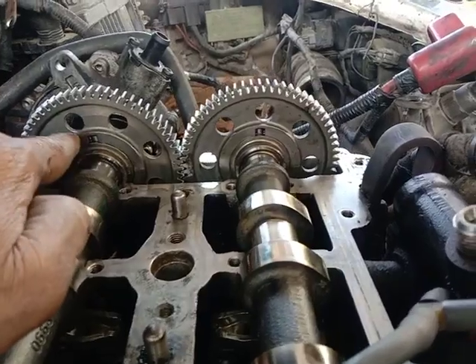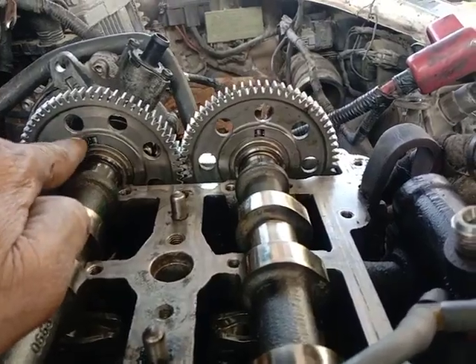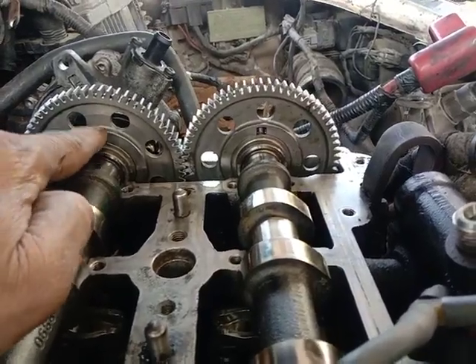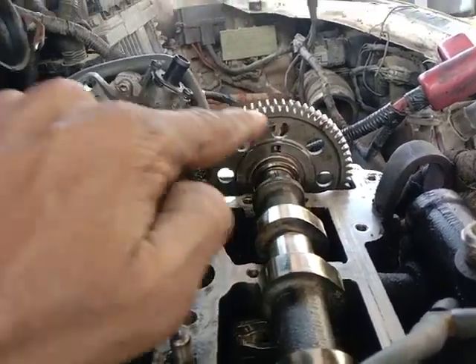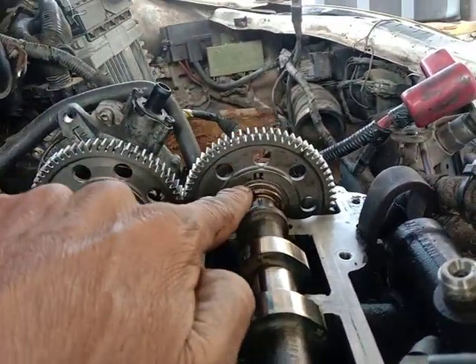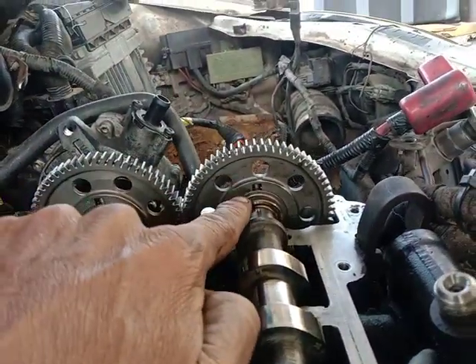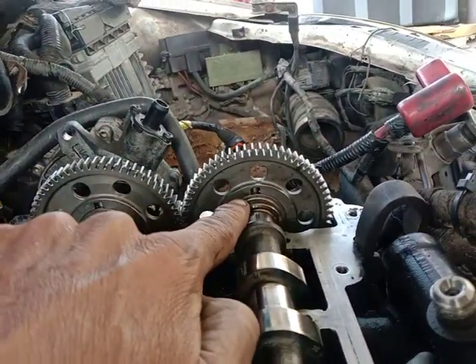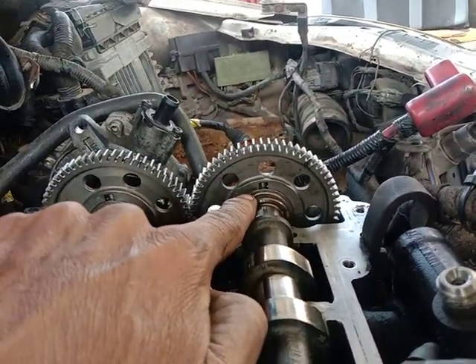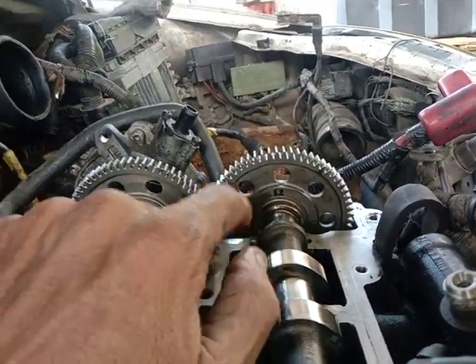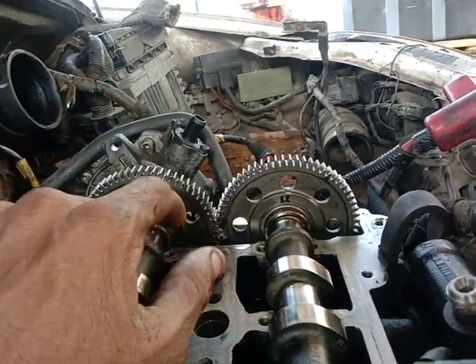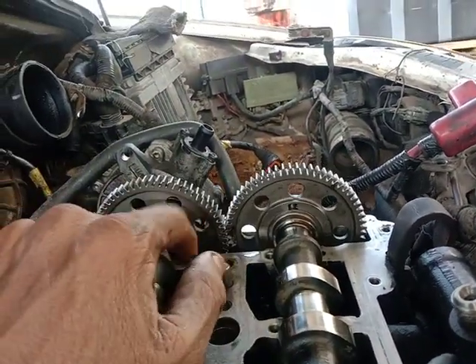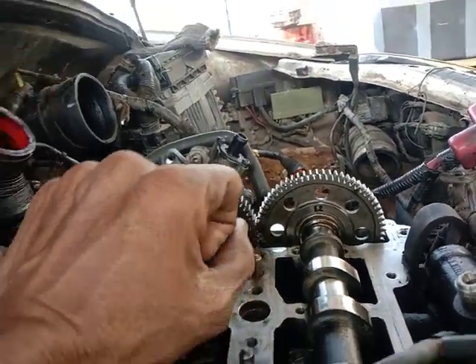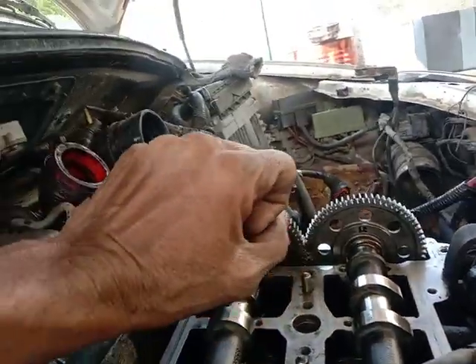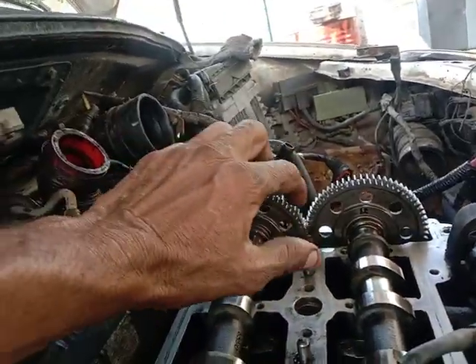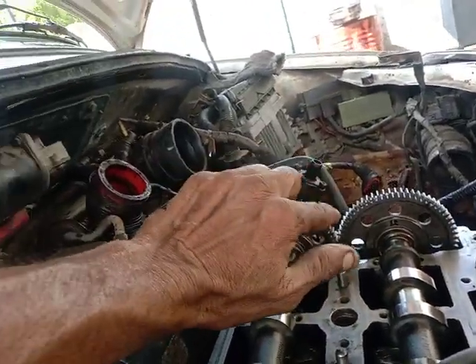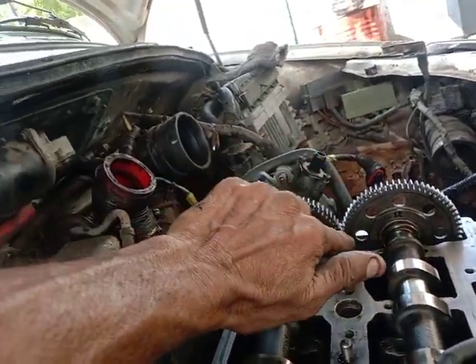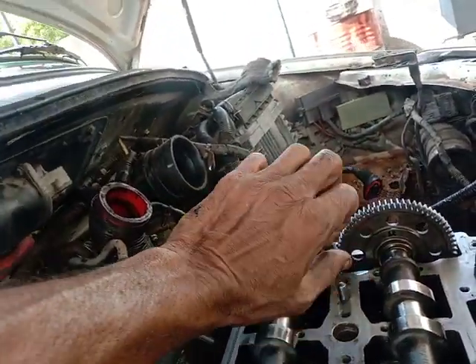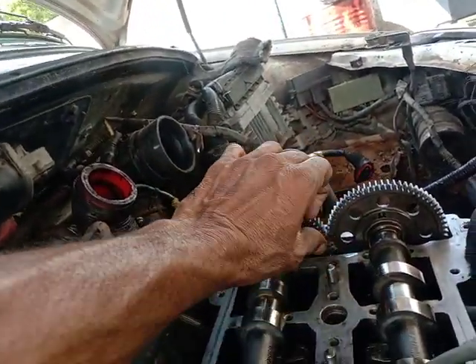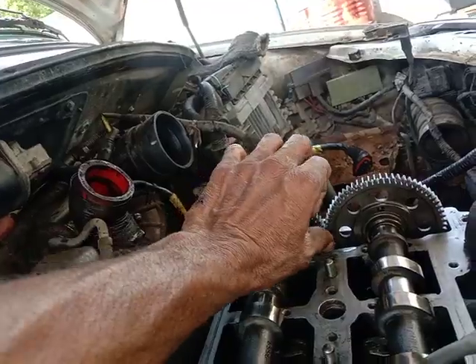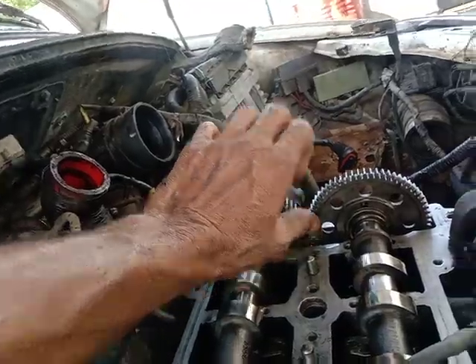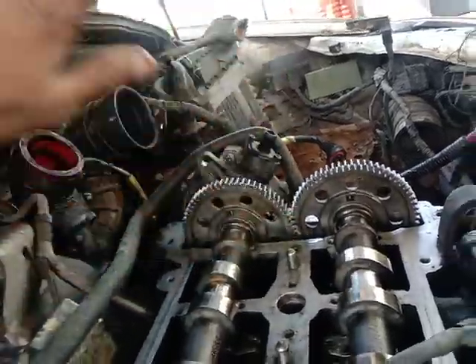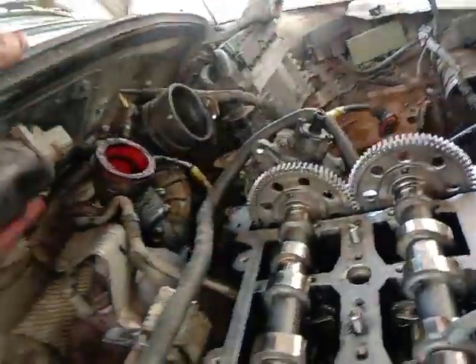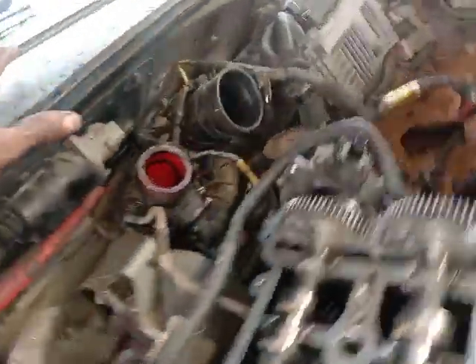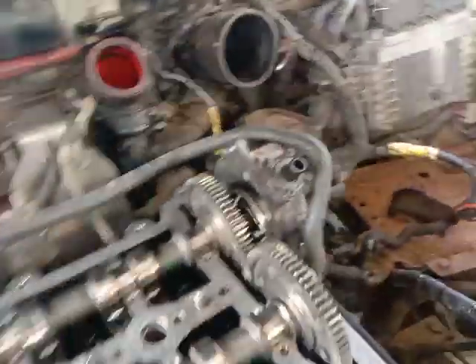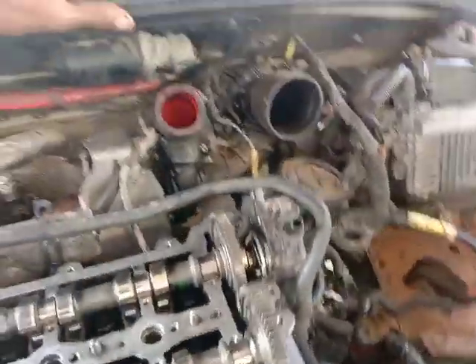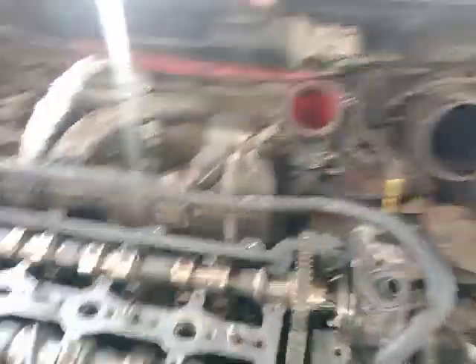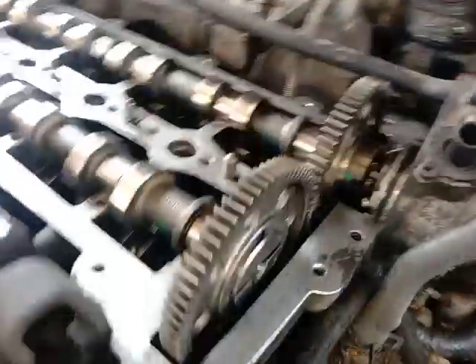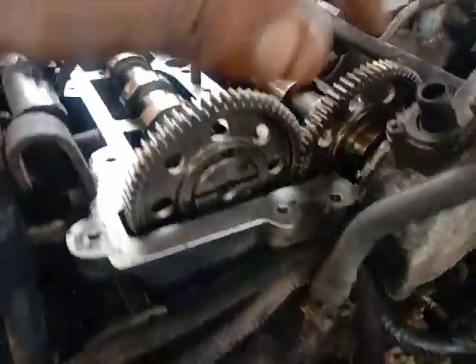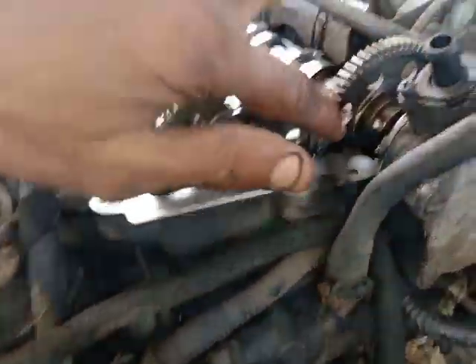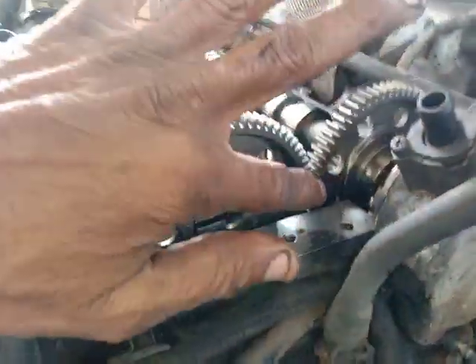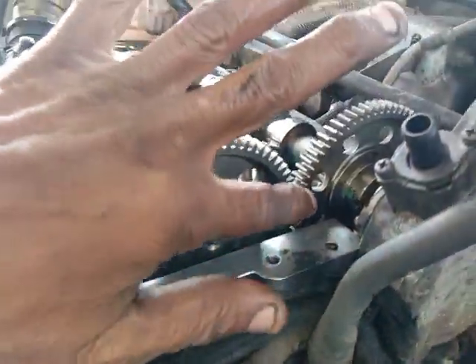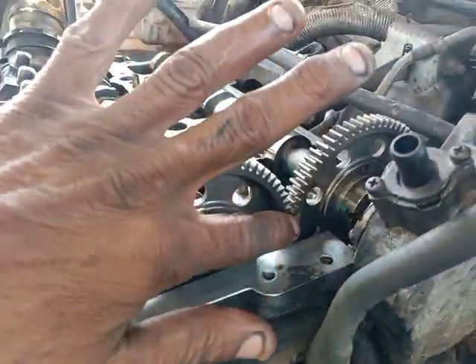This one is 90 degrees. This one is the timing mark. CR4 is the same.